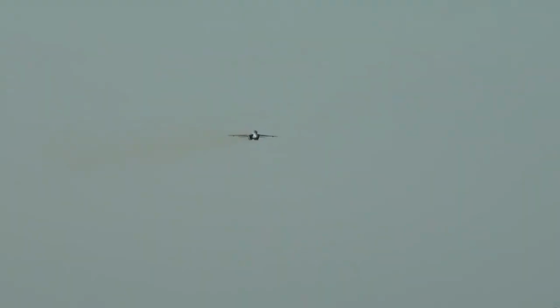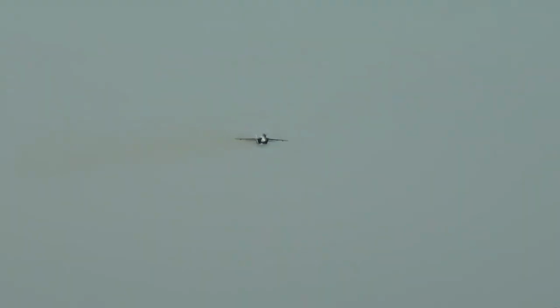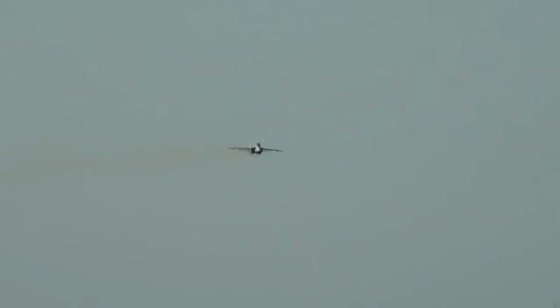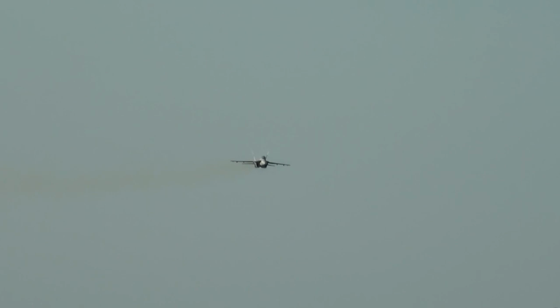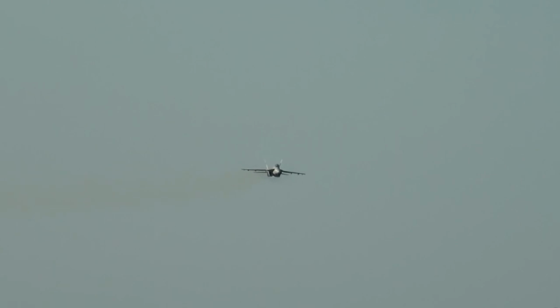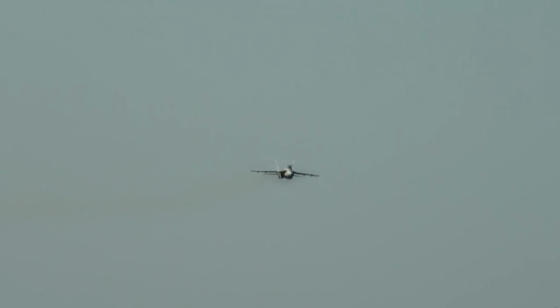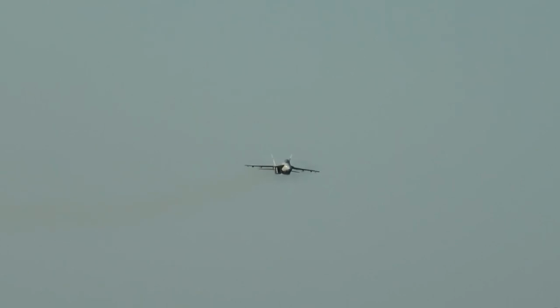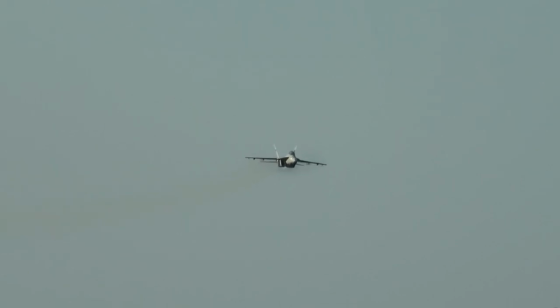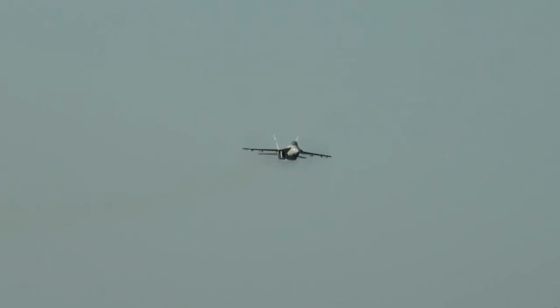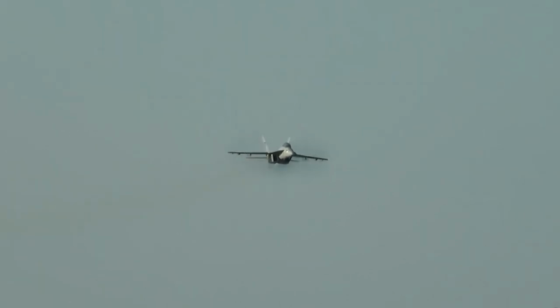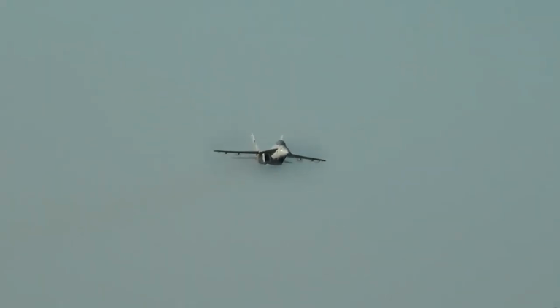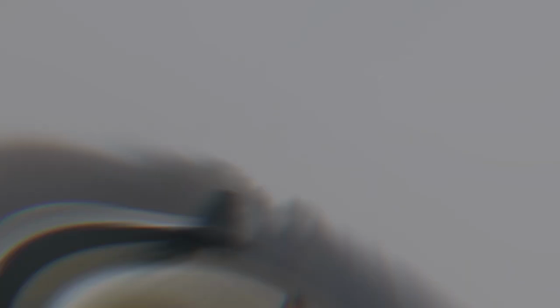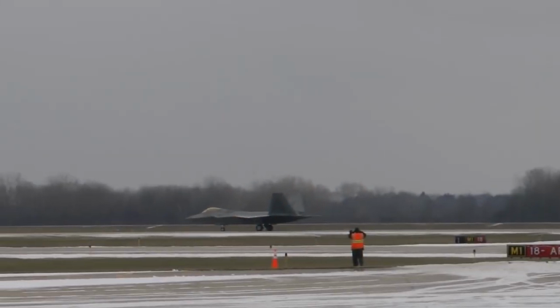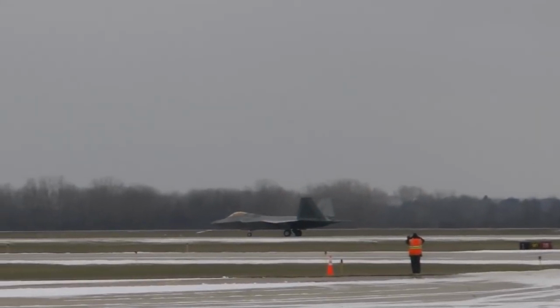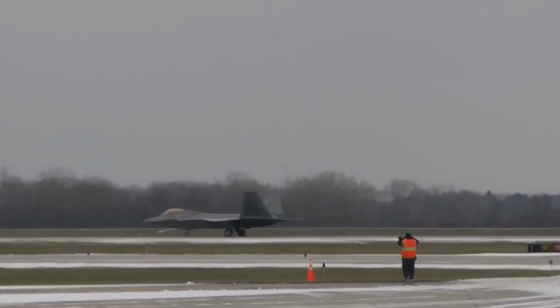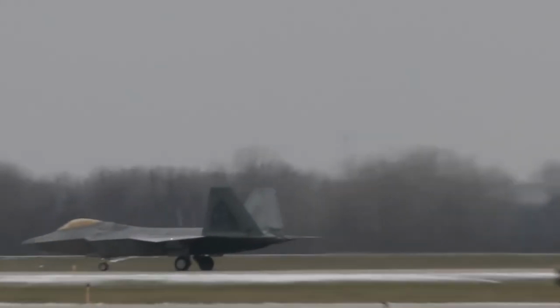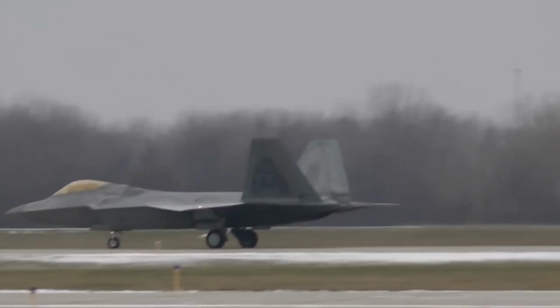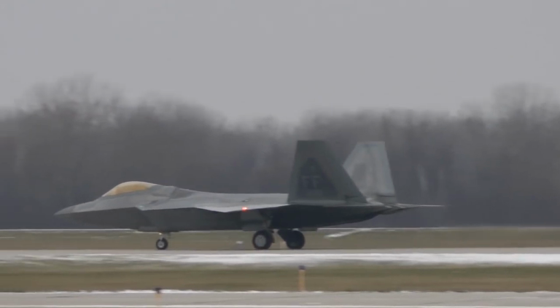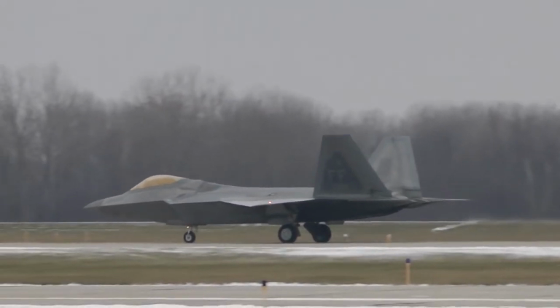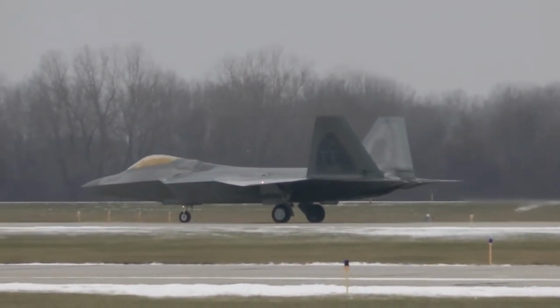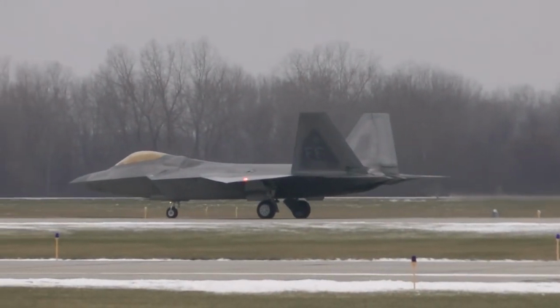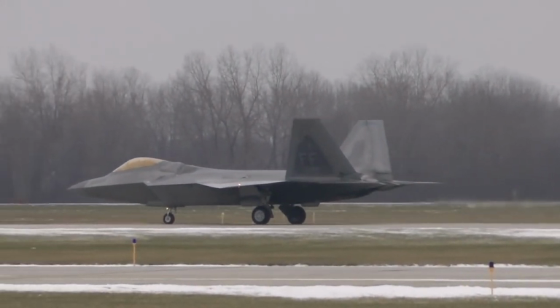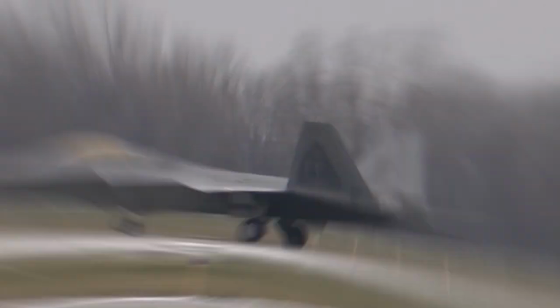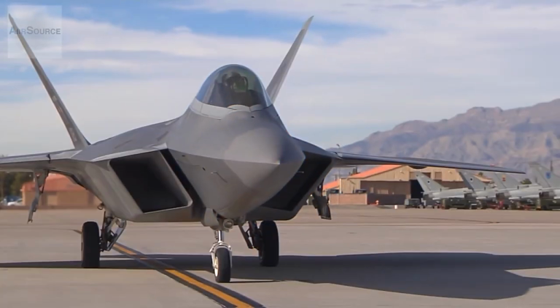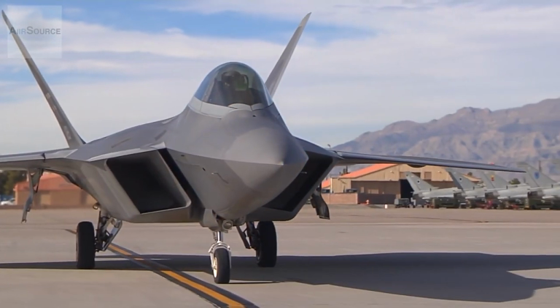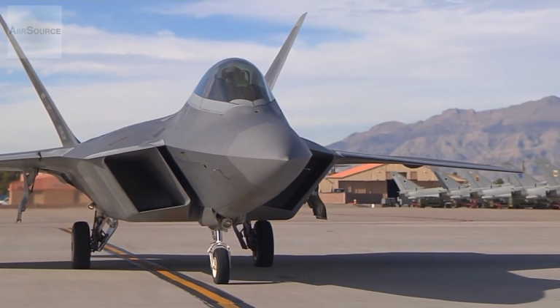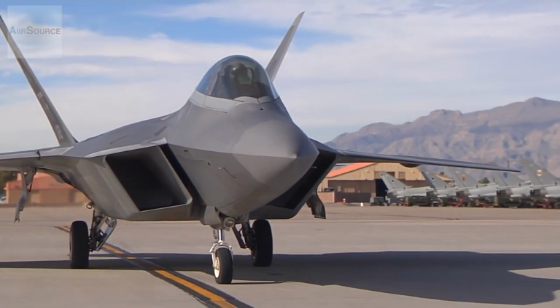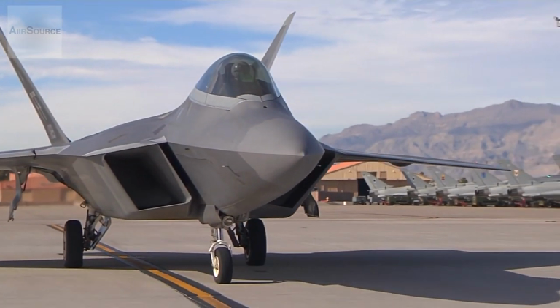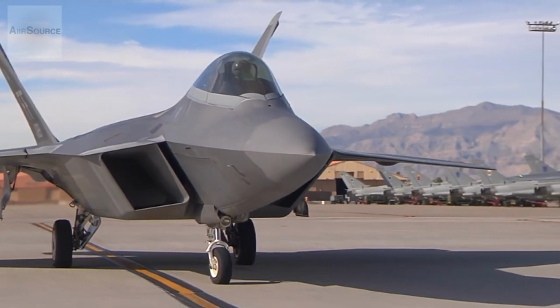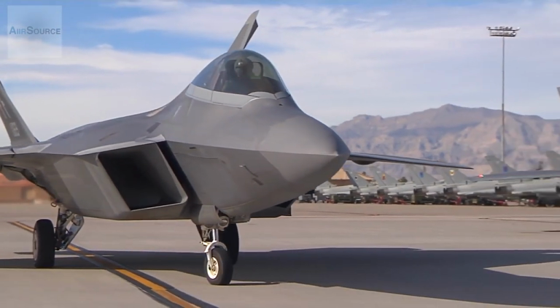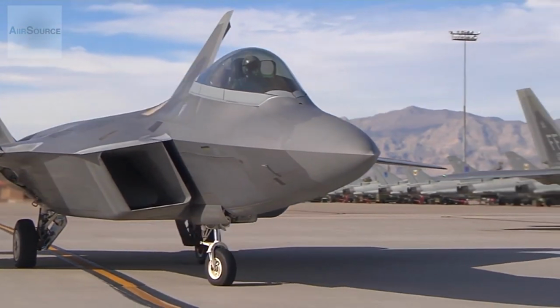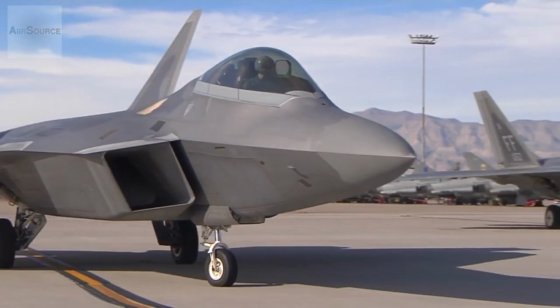Despite the shorter flight, approximately 80% of the planned test points were completed. It was powered by the F-119 PW-614C, a conventional derivative of the F-22 afterburning turbofan.